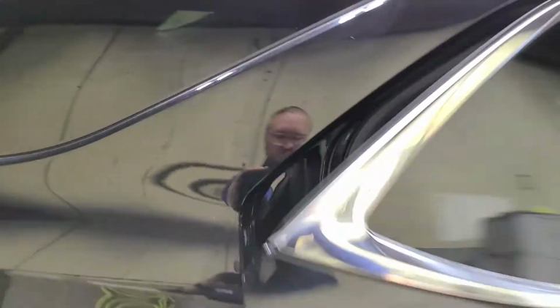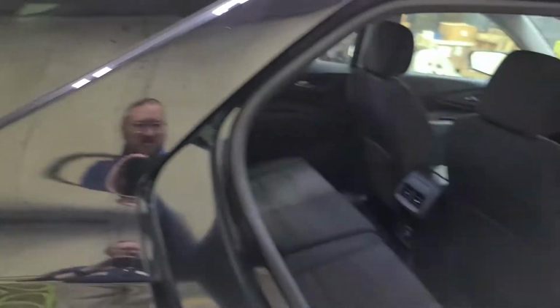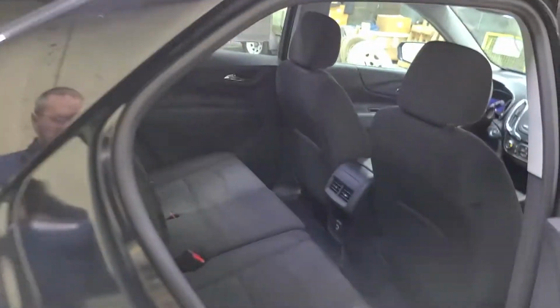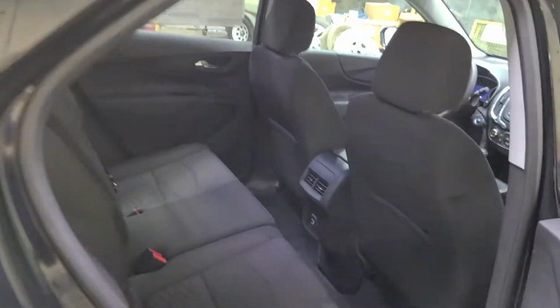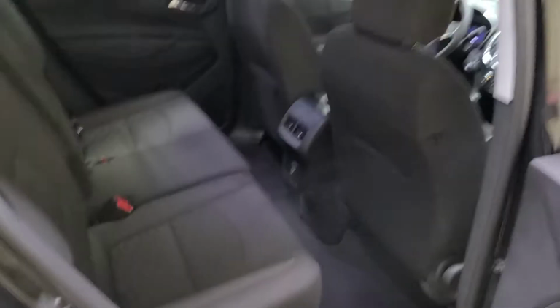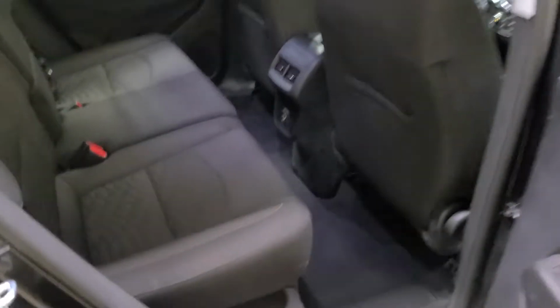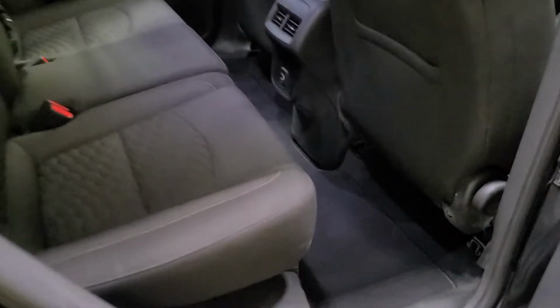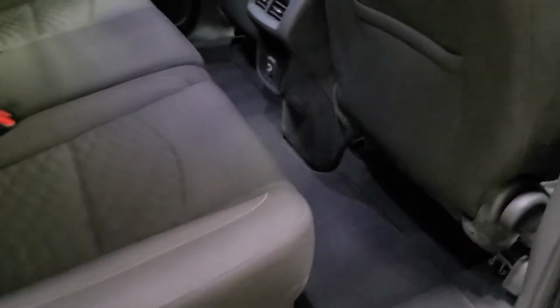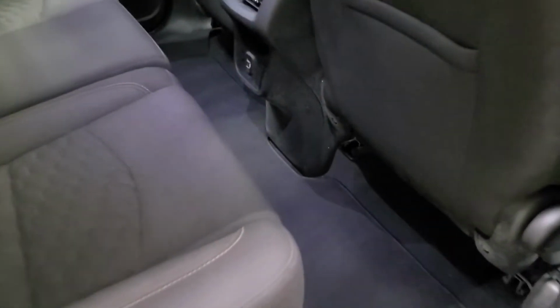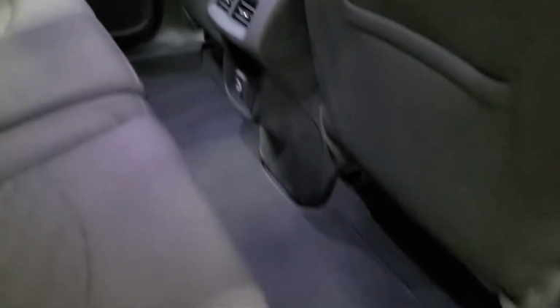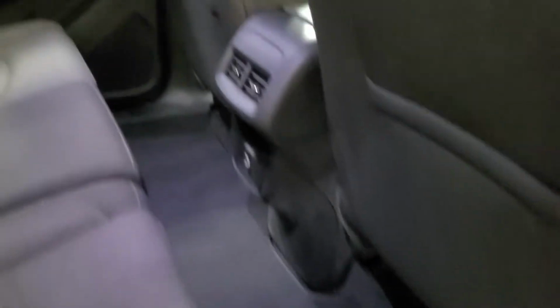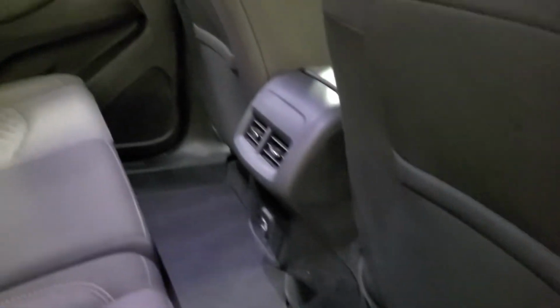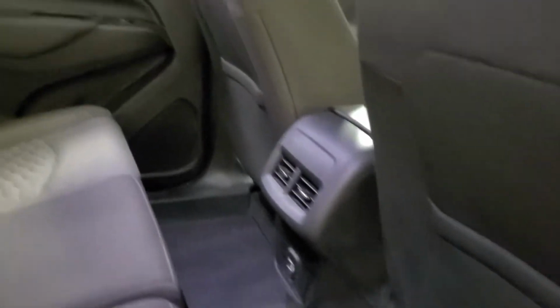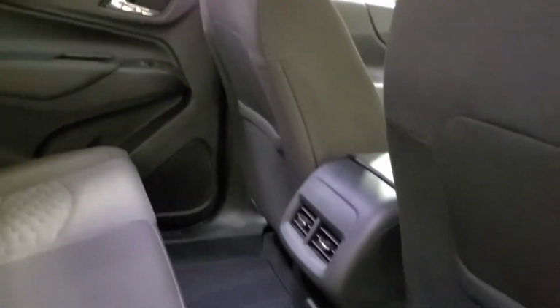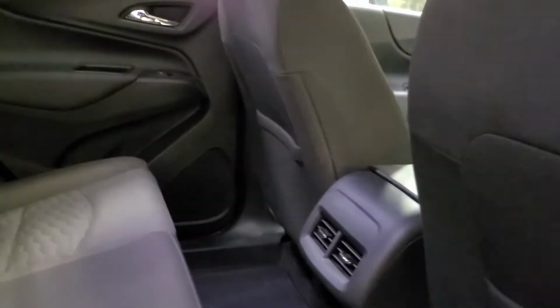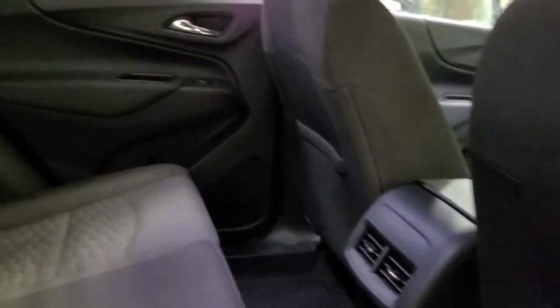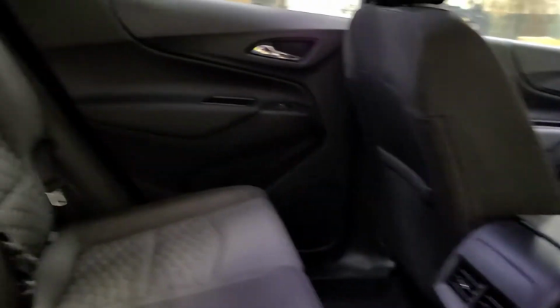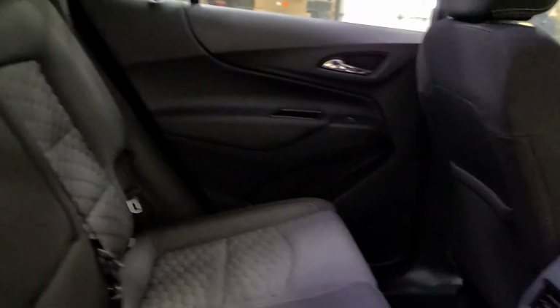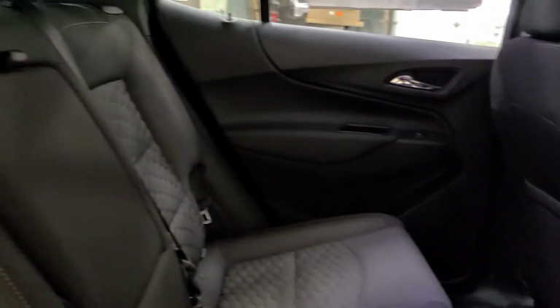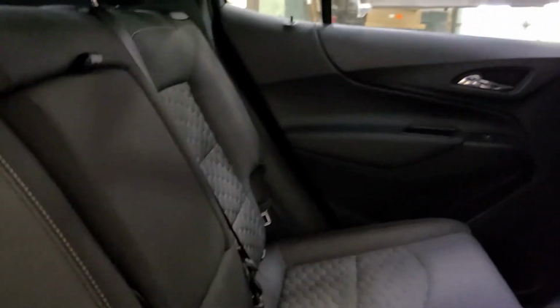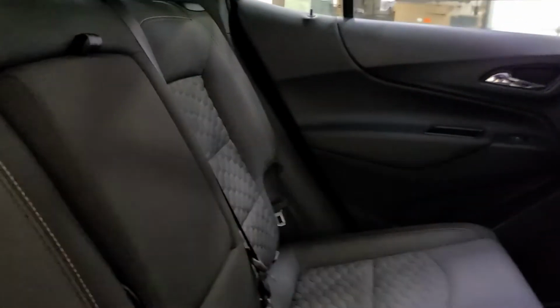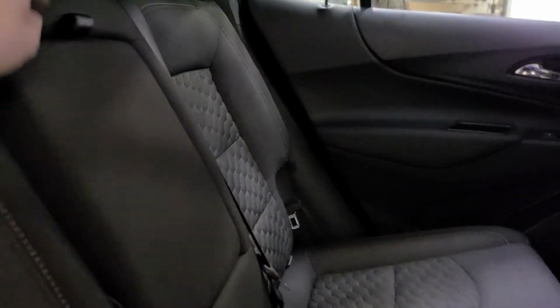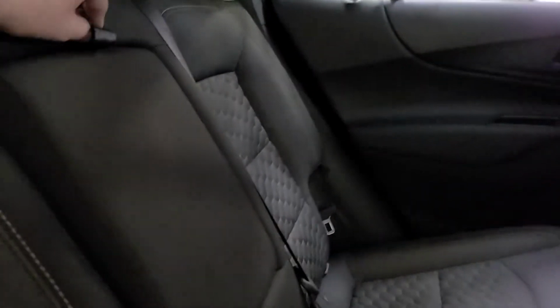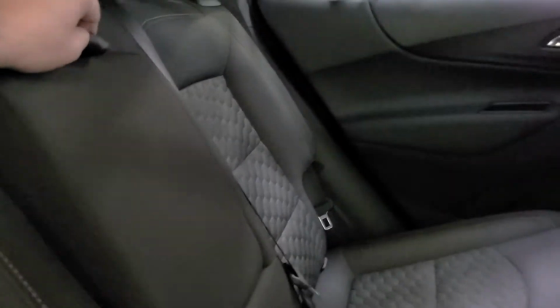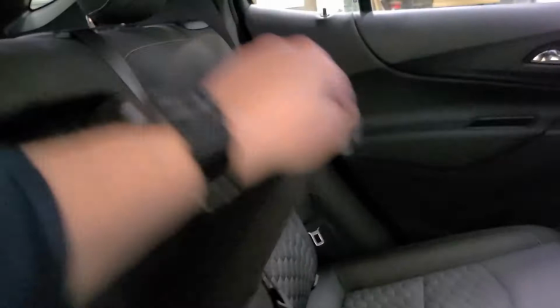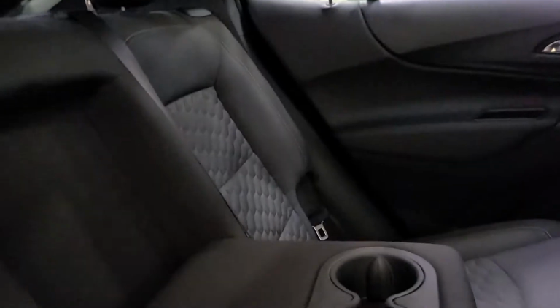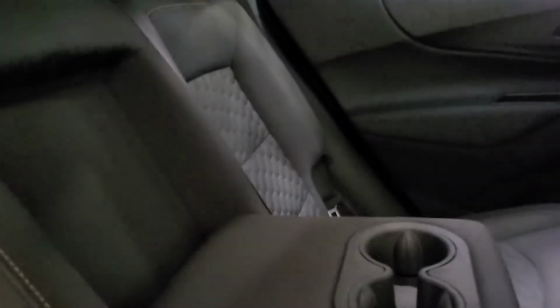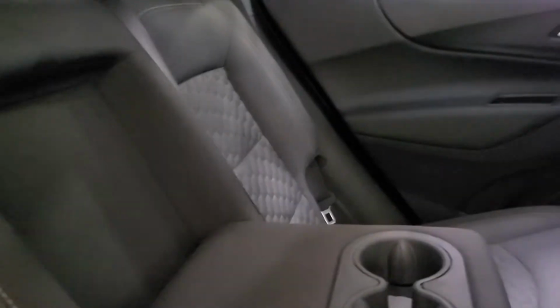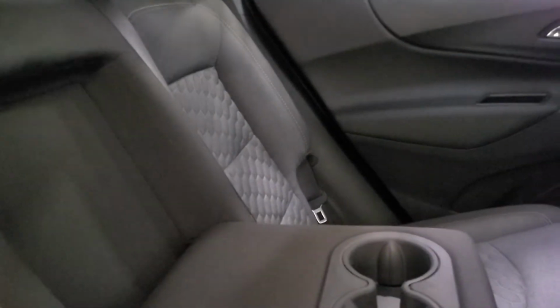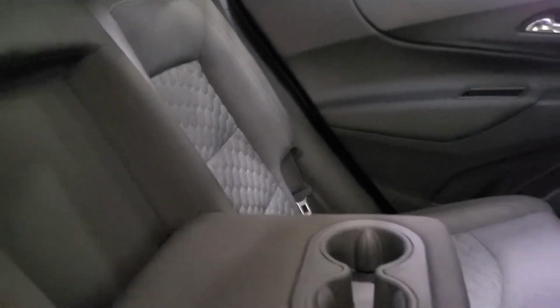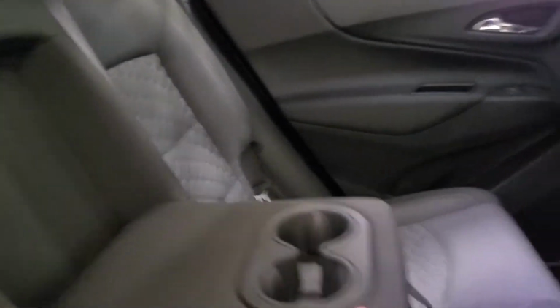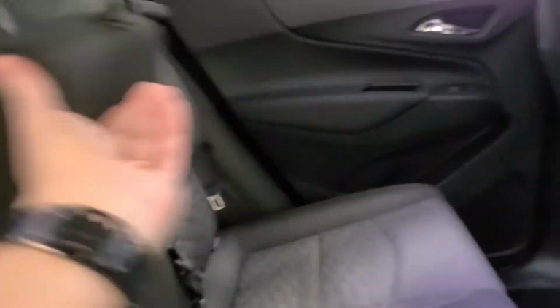Moving along to the back — cloth seats back here, lots of leg room. I'm really tall, but the leg room back here is very impressive. We do have the center pull down to have a couple more cup holders in the back.